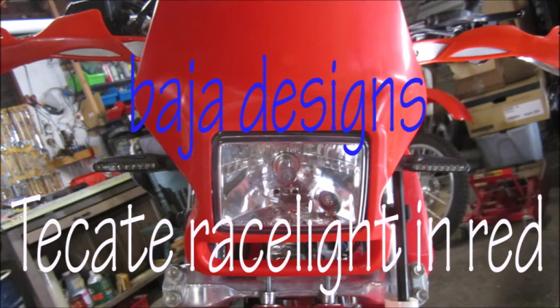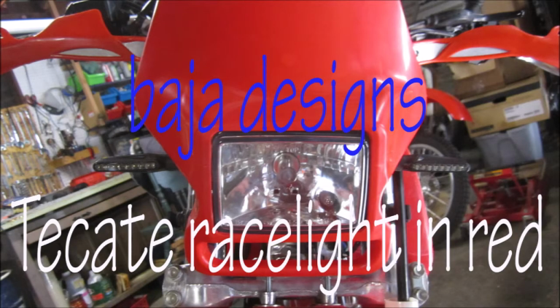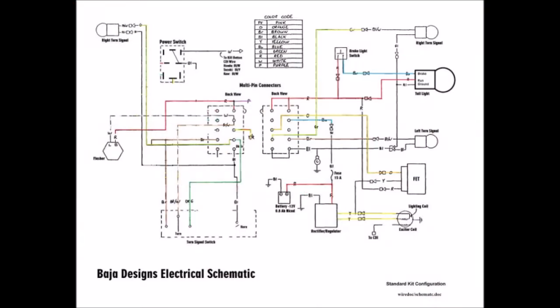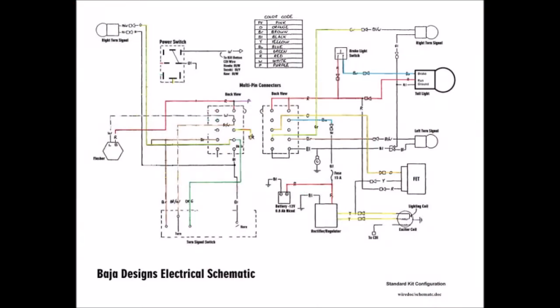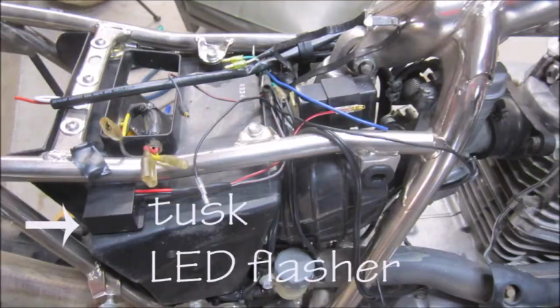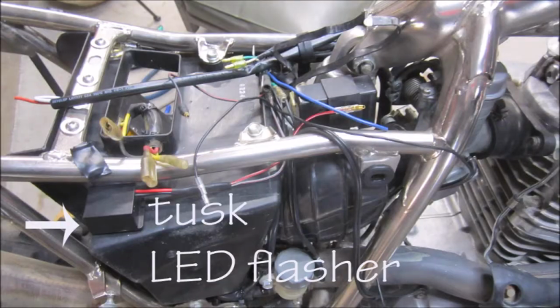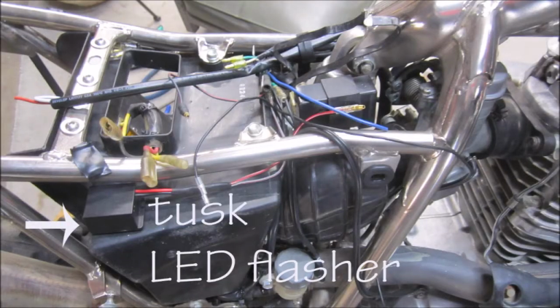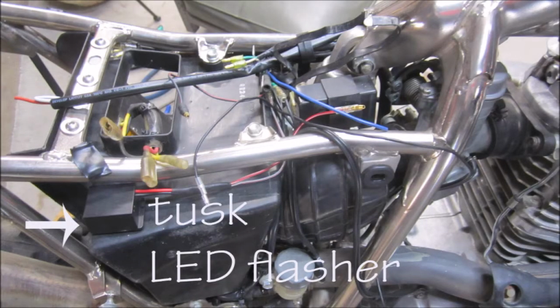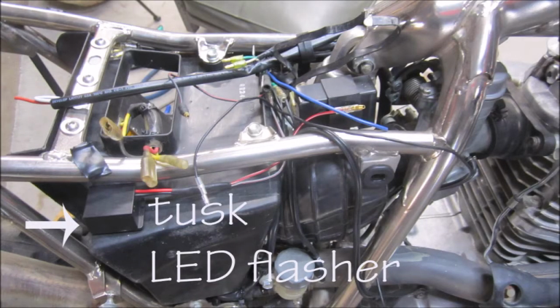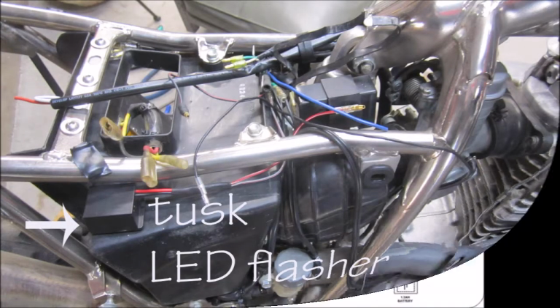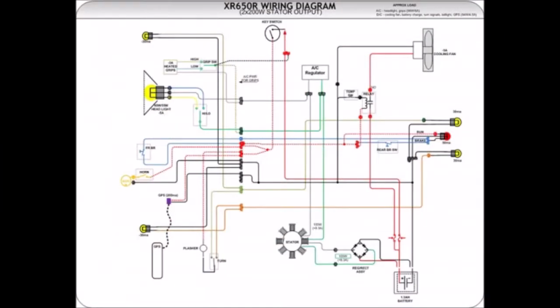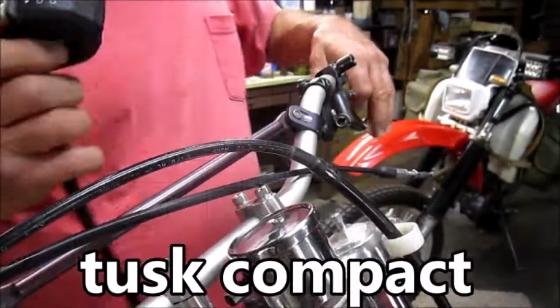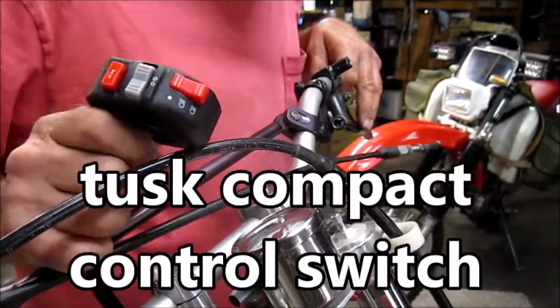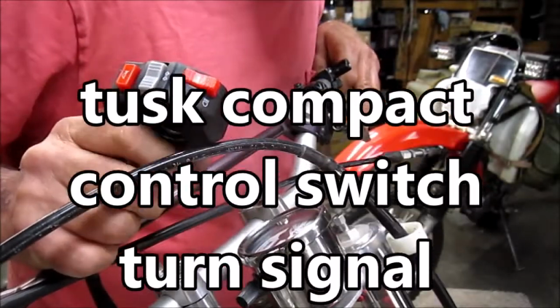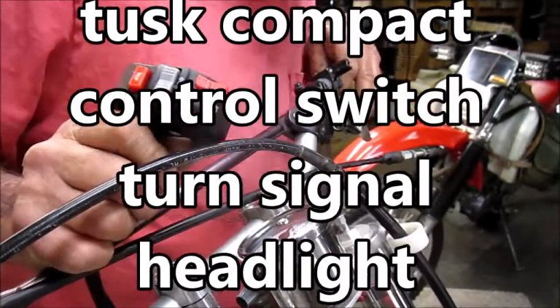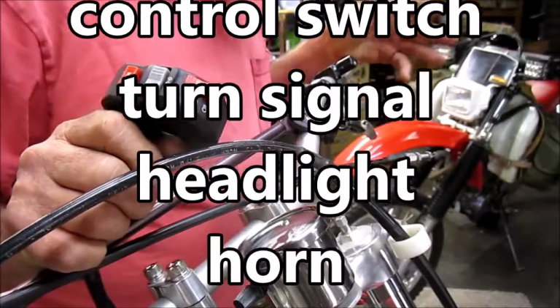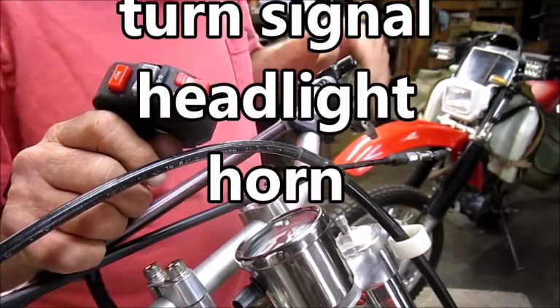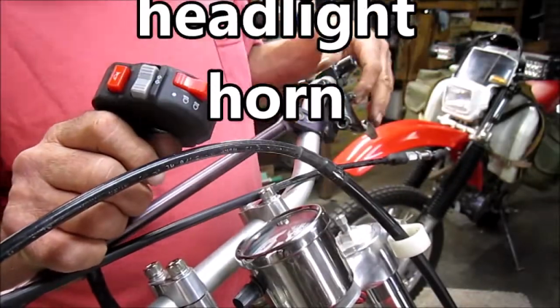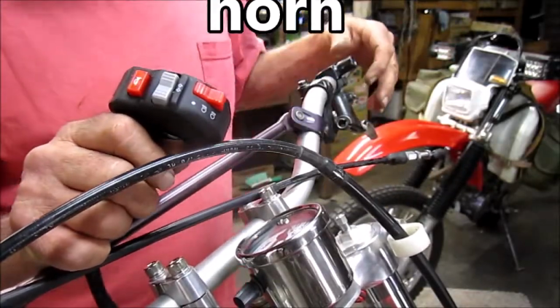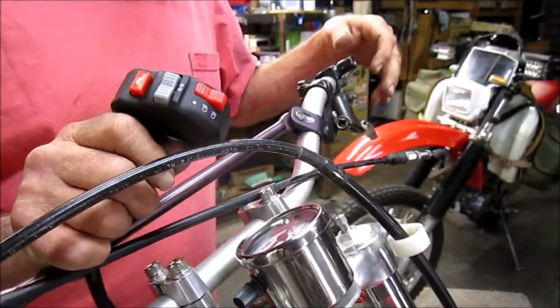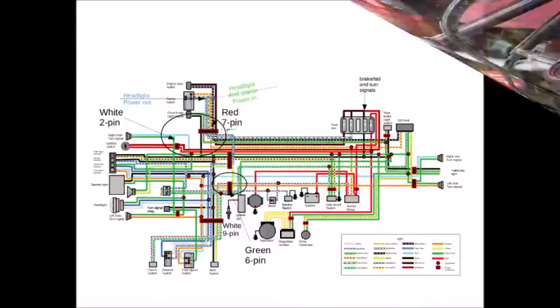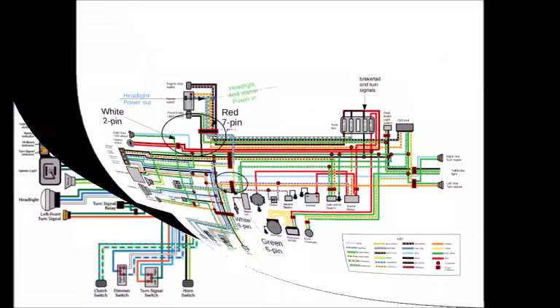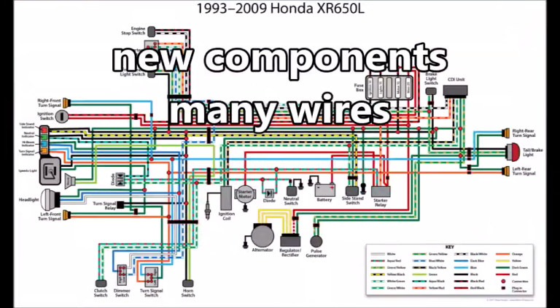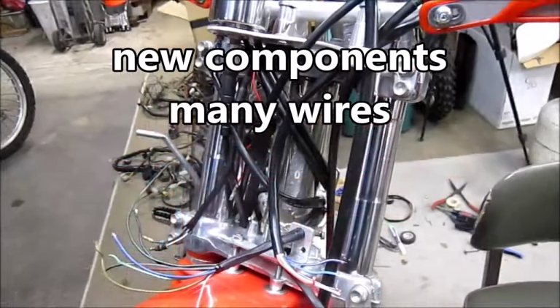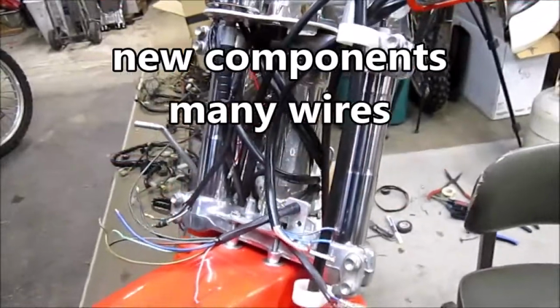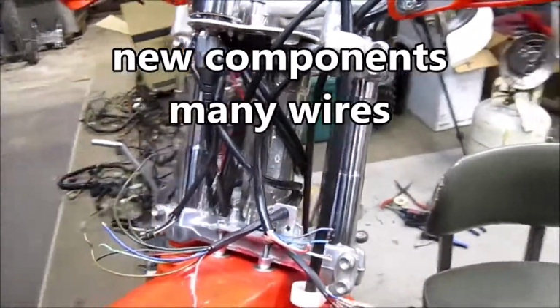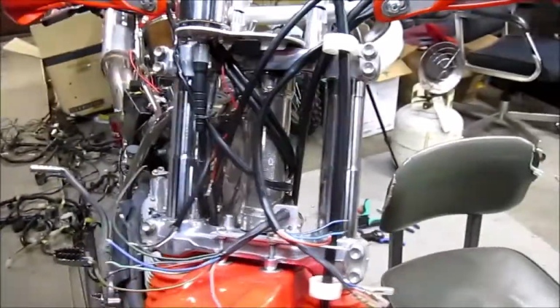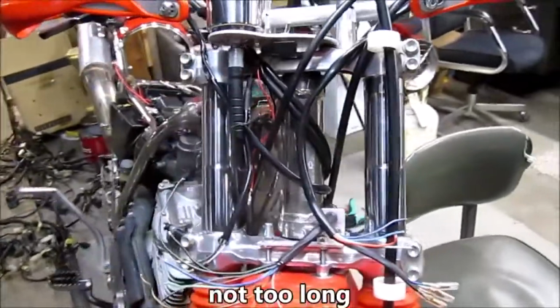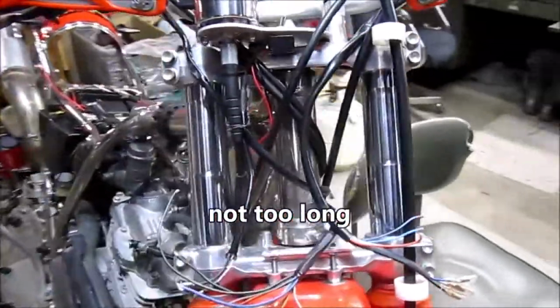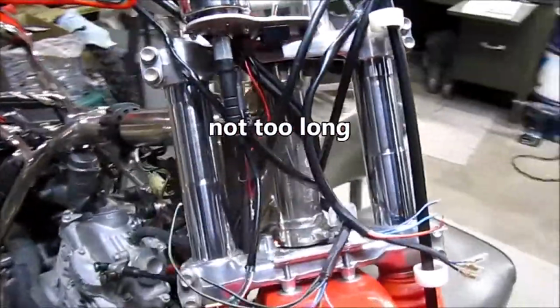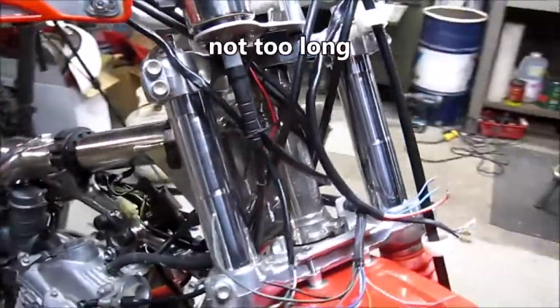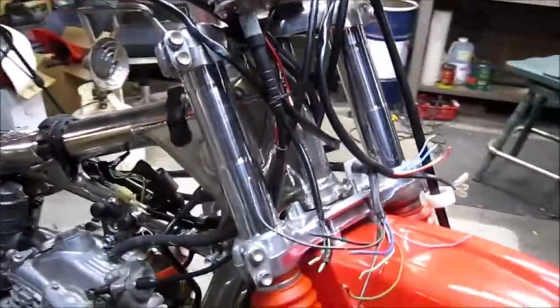You have to make just a few modifications to the stock wiring harness, and it's really tough to find places to put all your components. Then you've got to decide how you're gonna hook them up and unhook them.